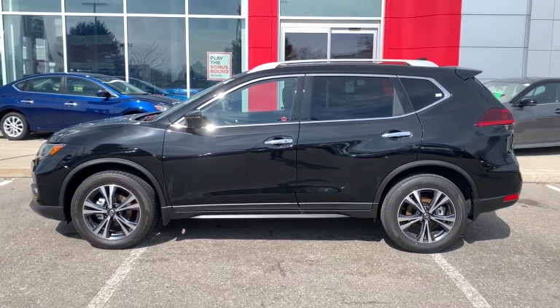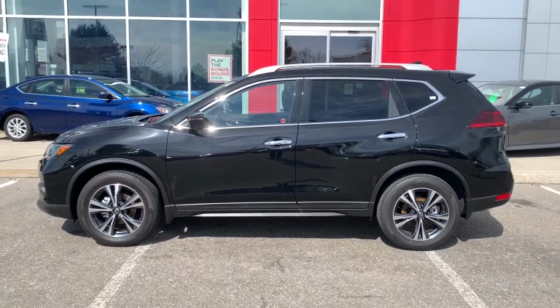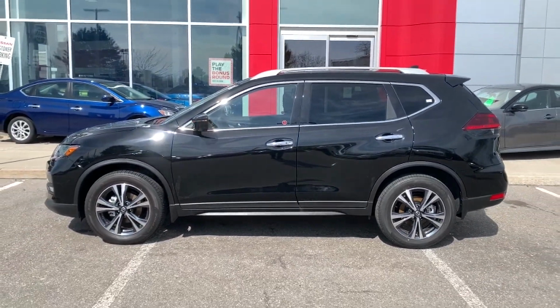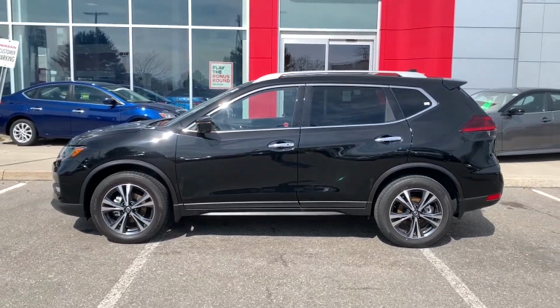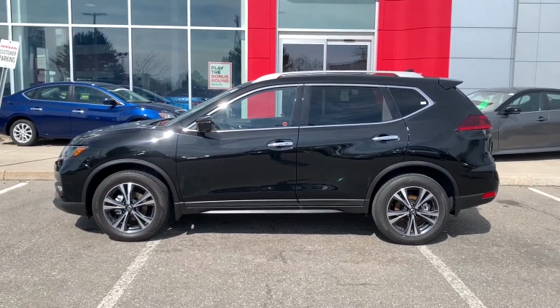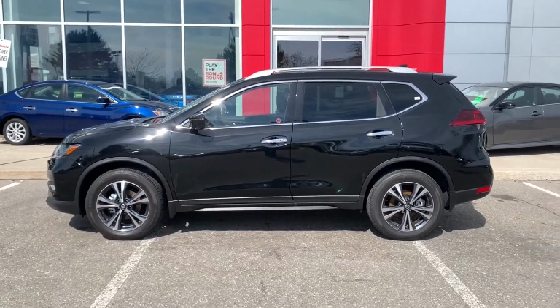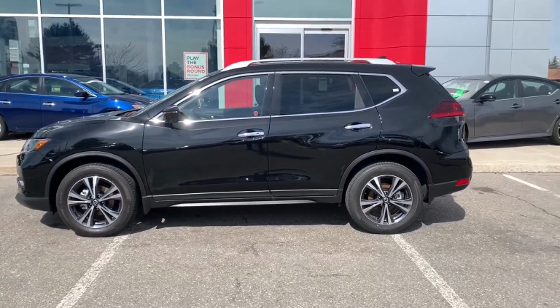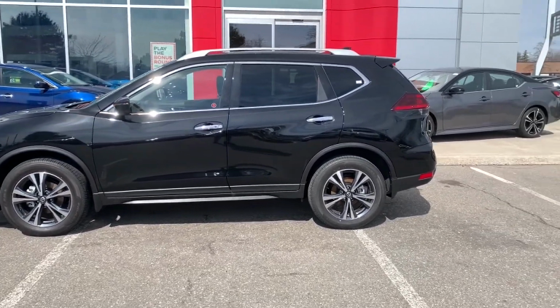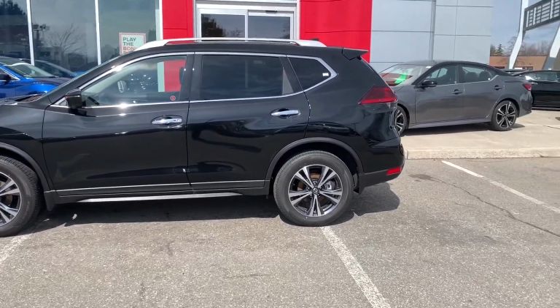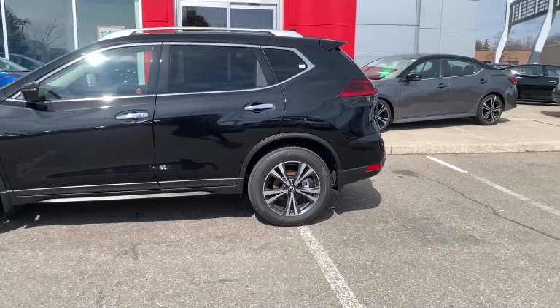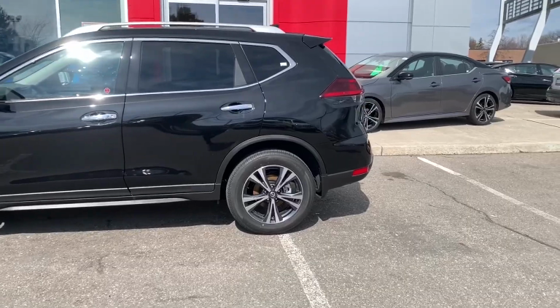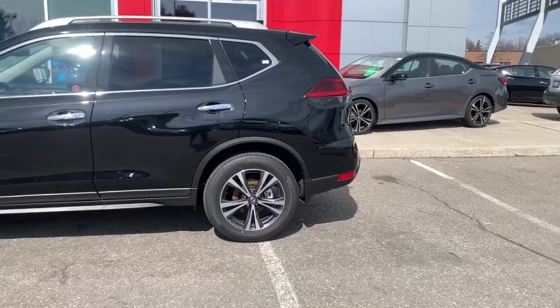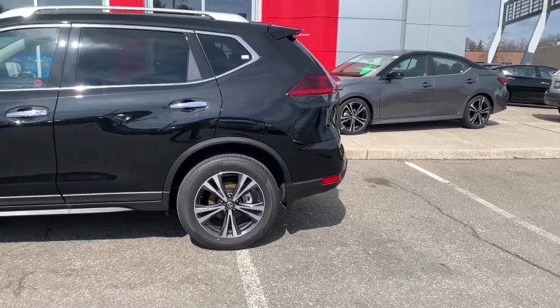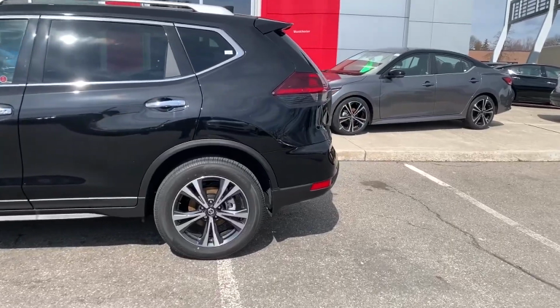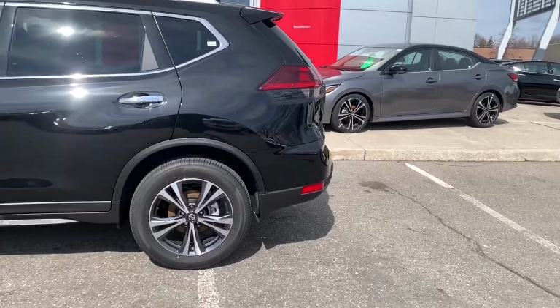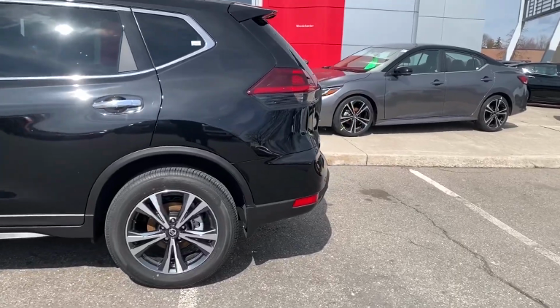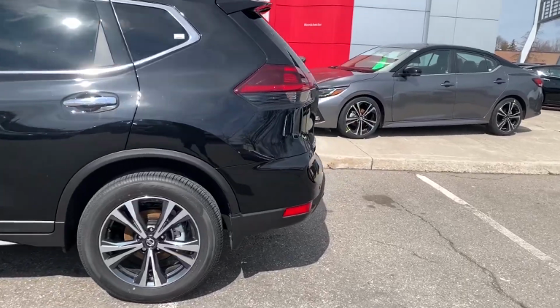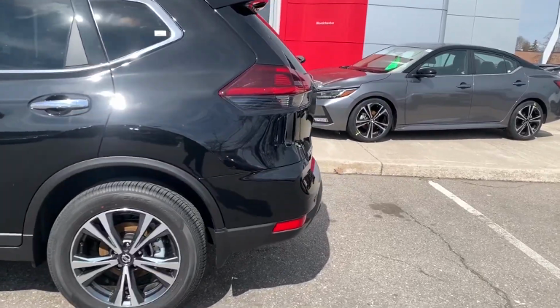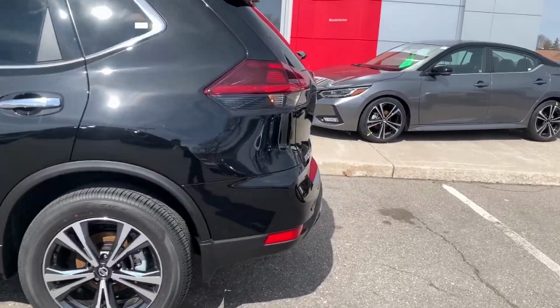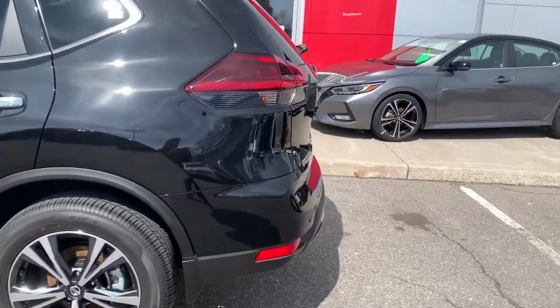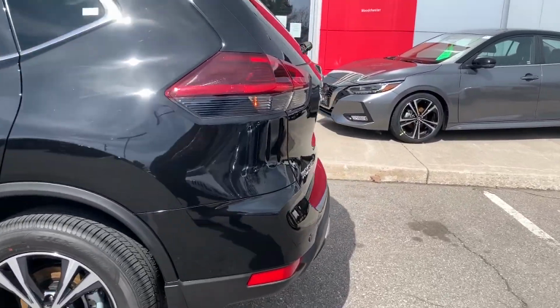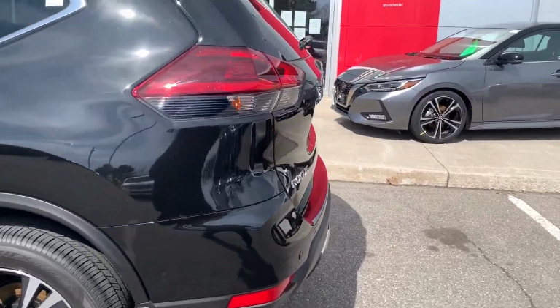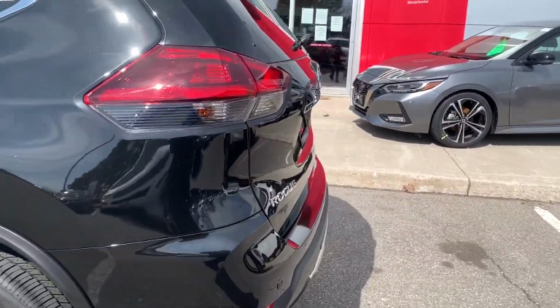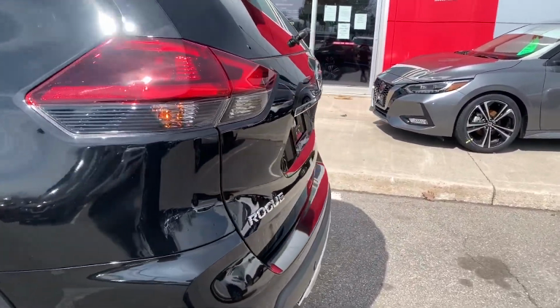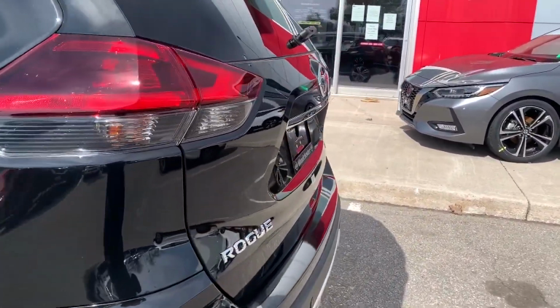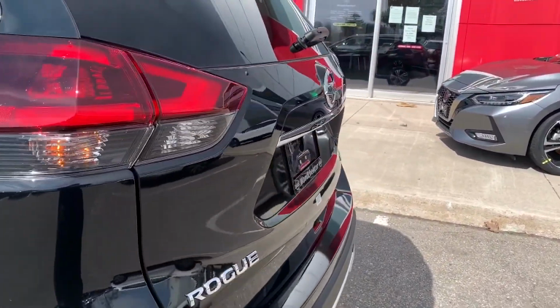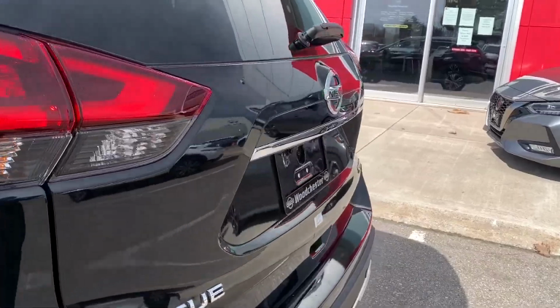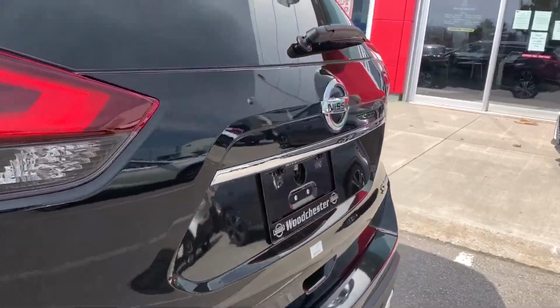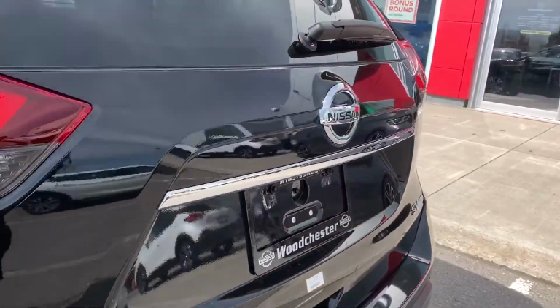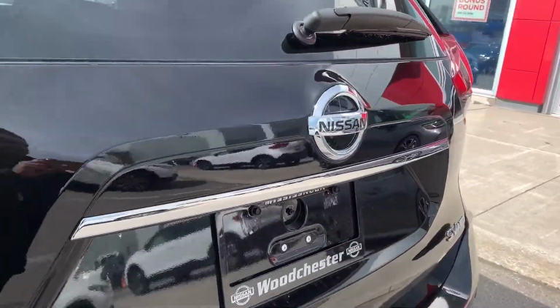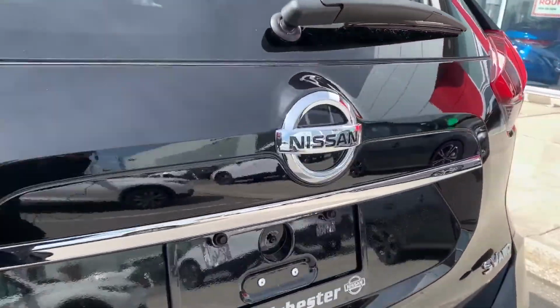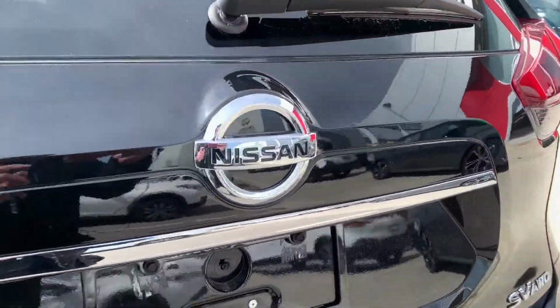There's a good side look of the vehicle. Let's go around to the rear and we'll take a look at the cargo space as well as Nissan's very clever divide-and-hide cargo system.